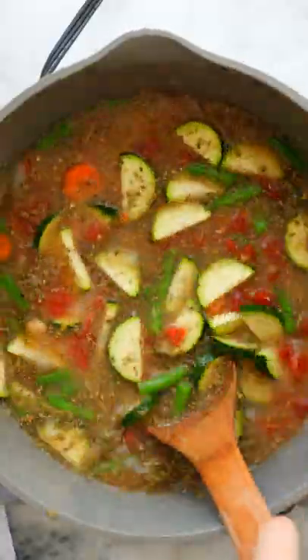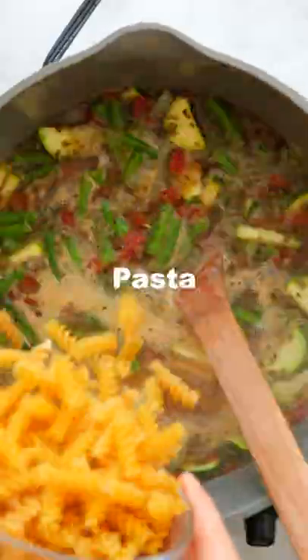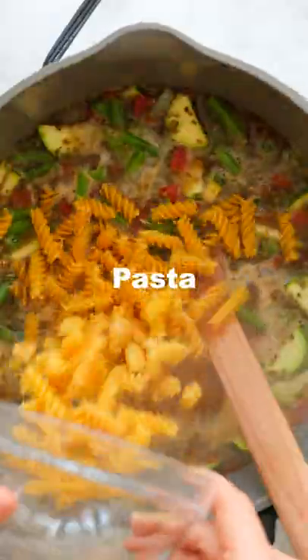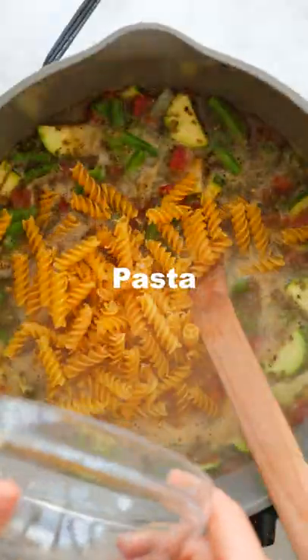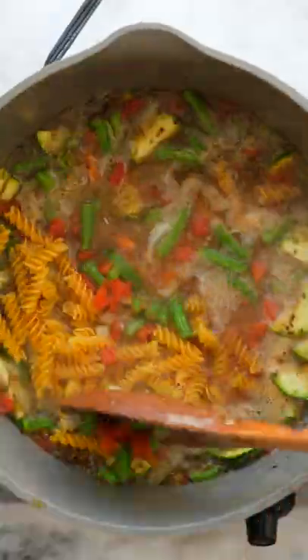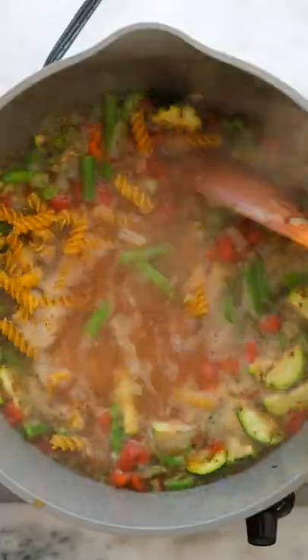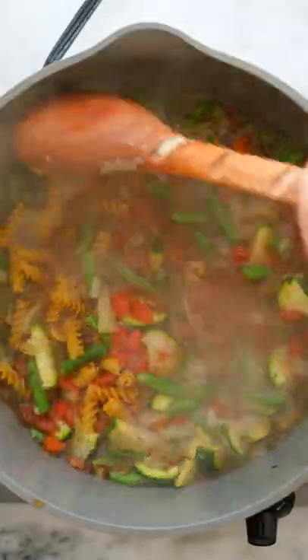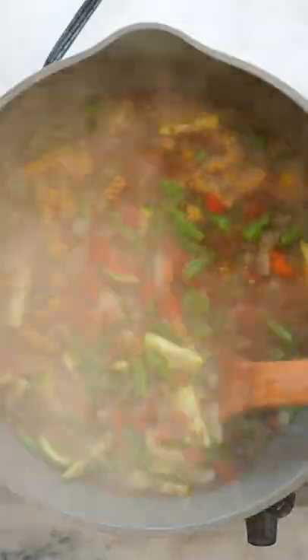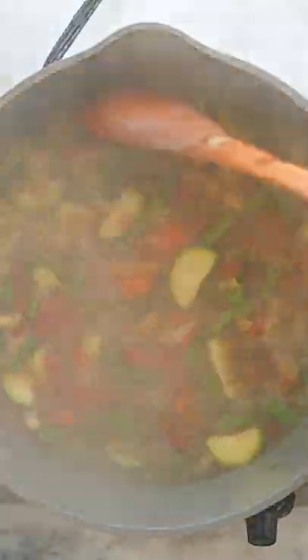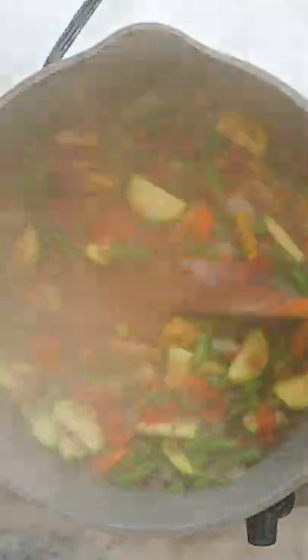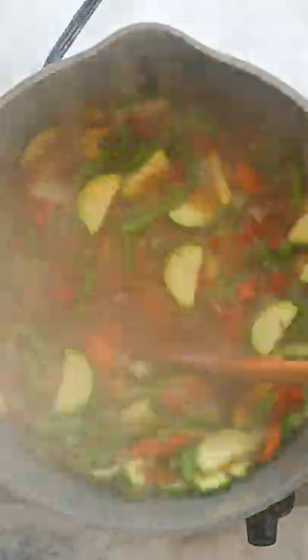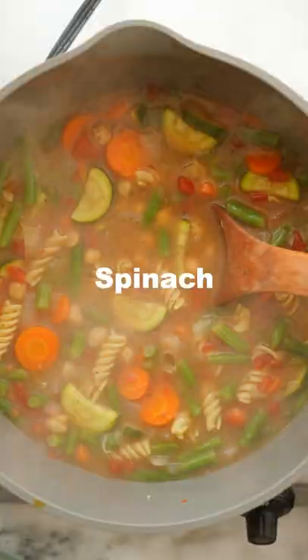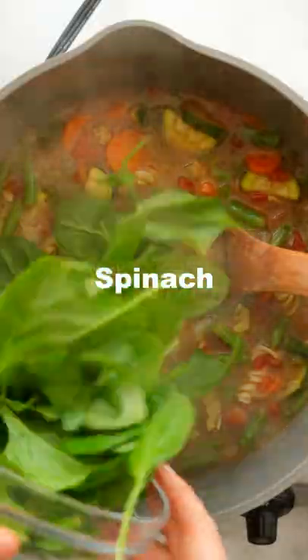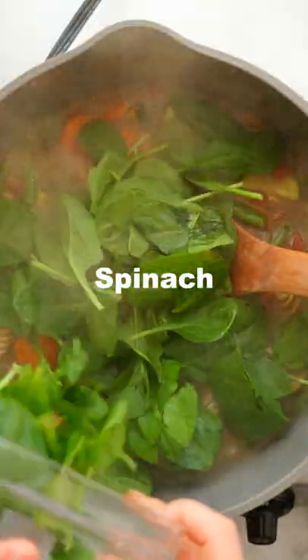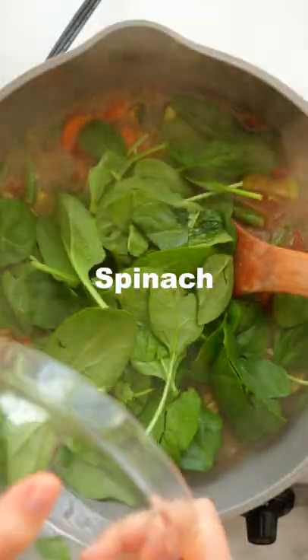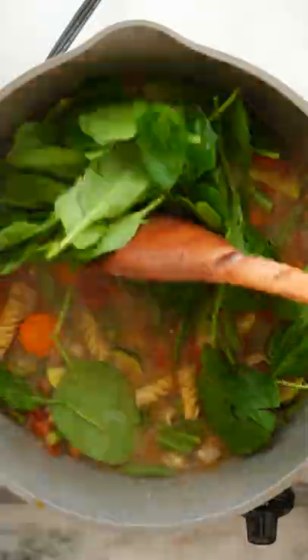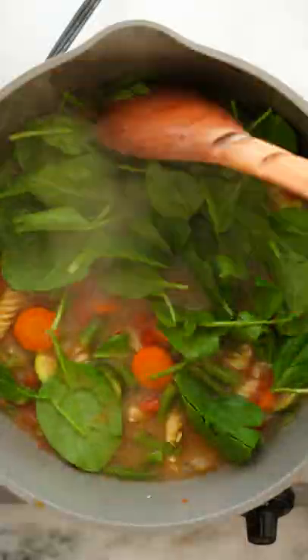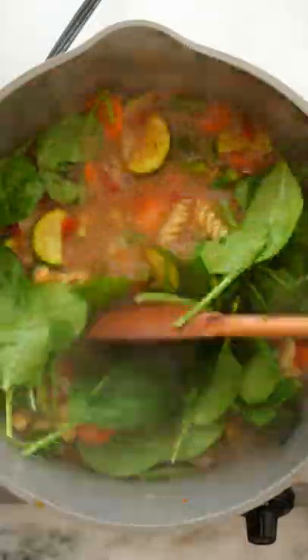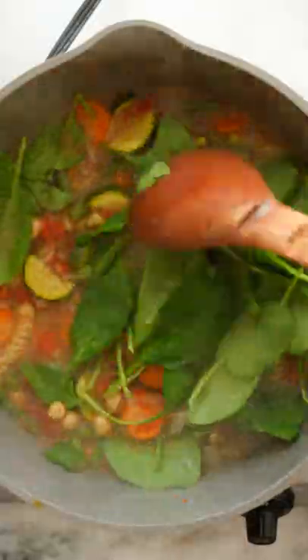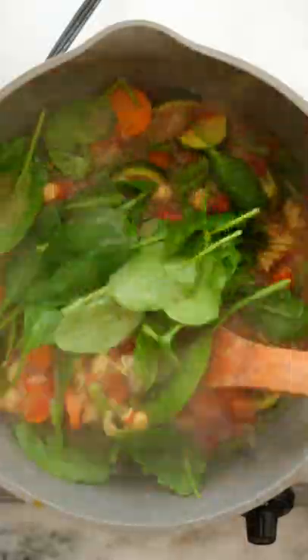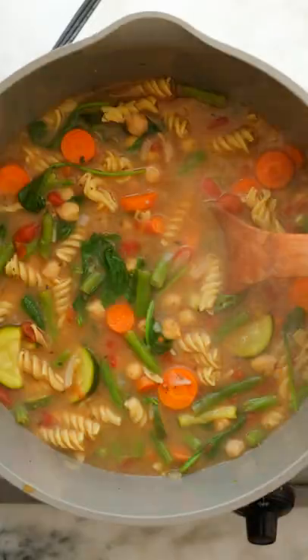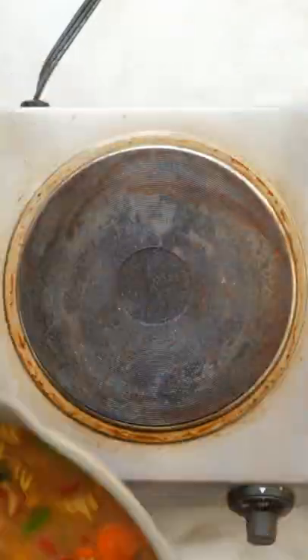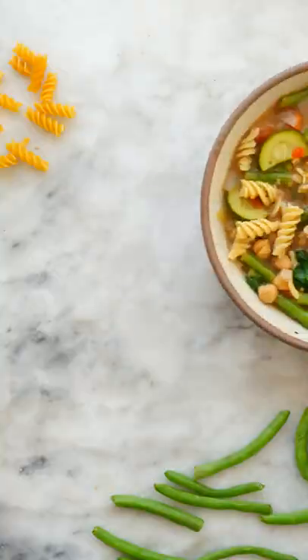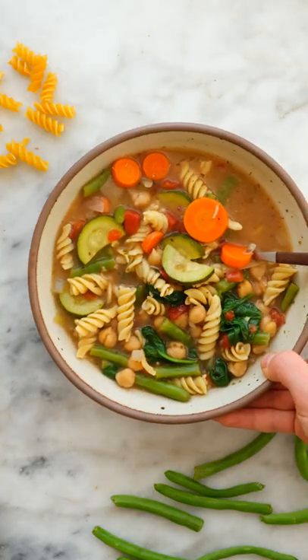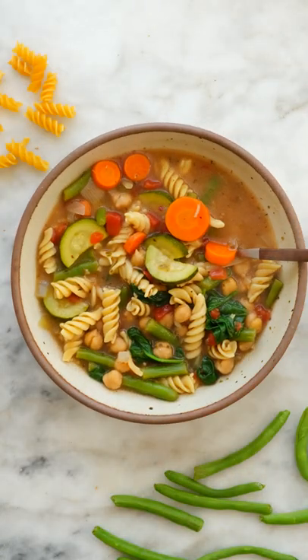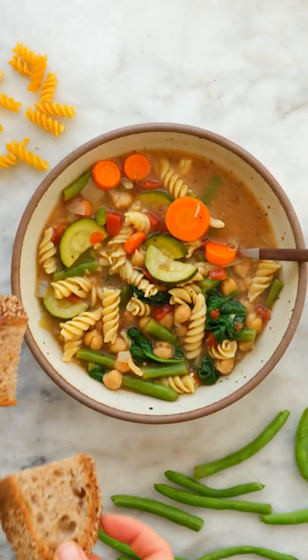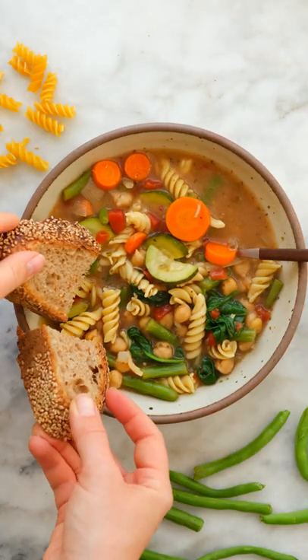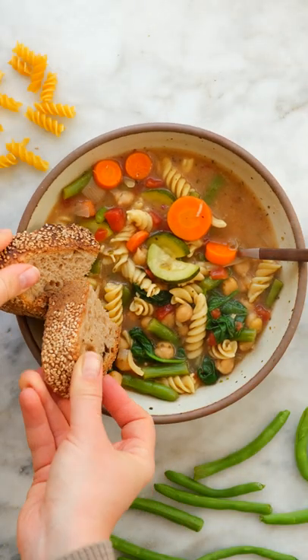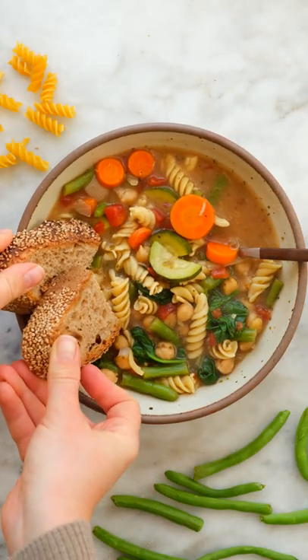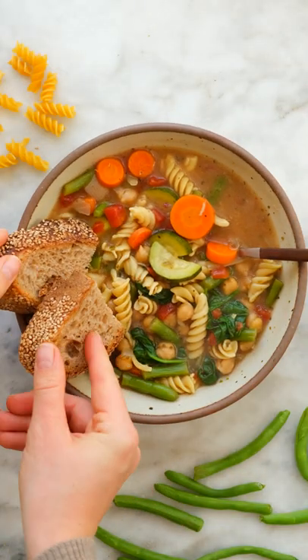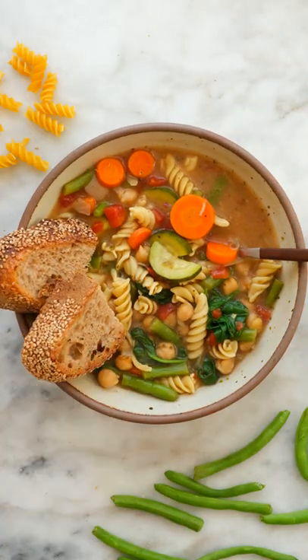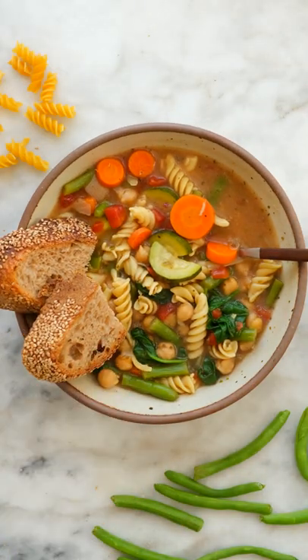Add in your favorite pasta and cook until everything is tender and flavorful. As a last touch, add in some spinach or kale, stir until it's wilted, and that's it! This soup is hearty, warming, and perfect for a weeknight lunch or dinner.